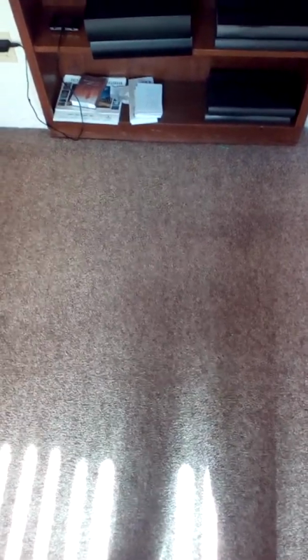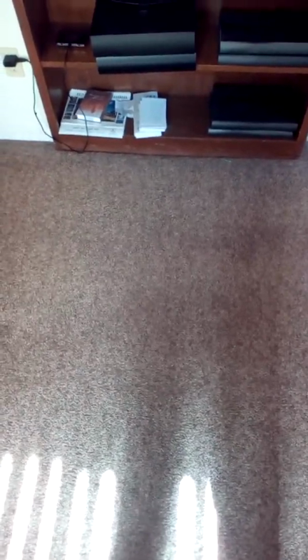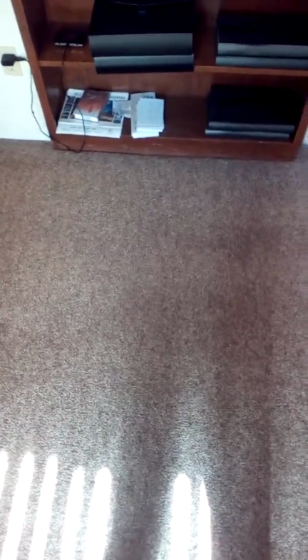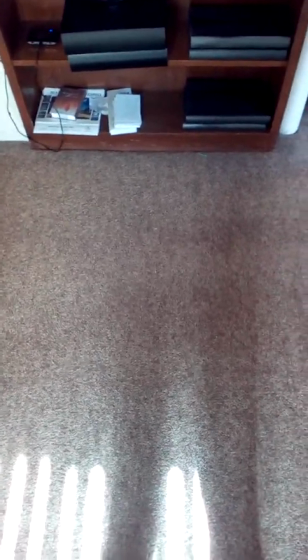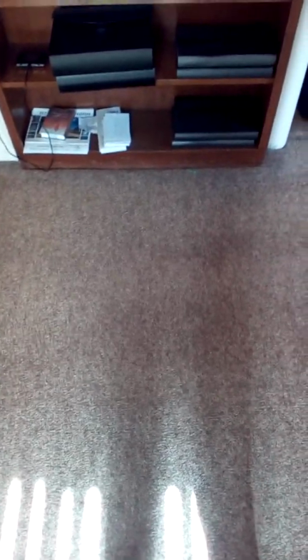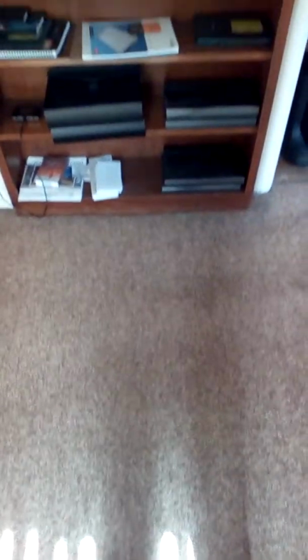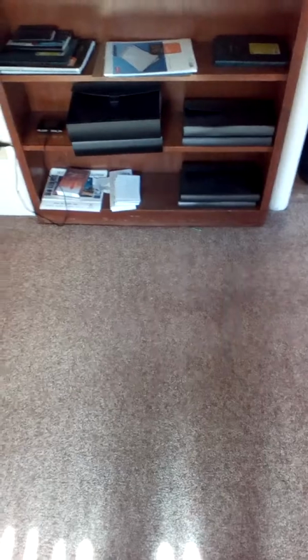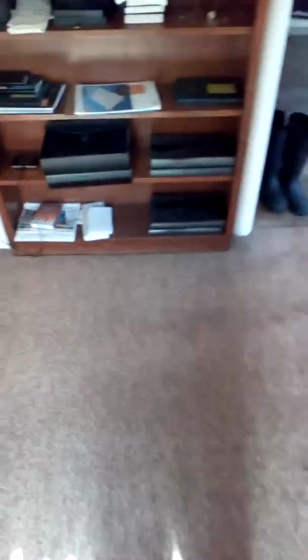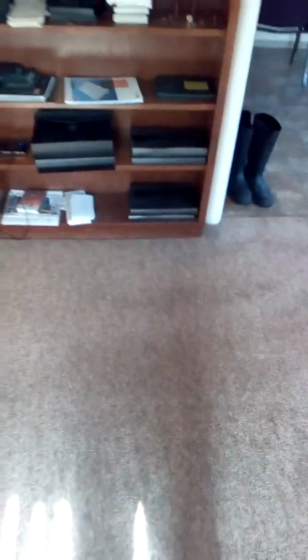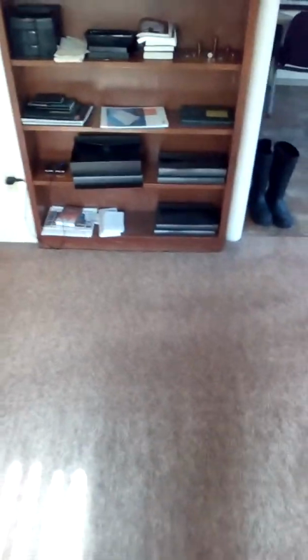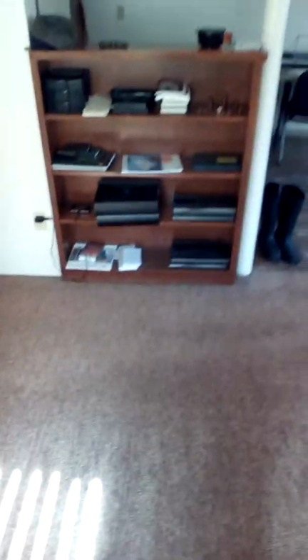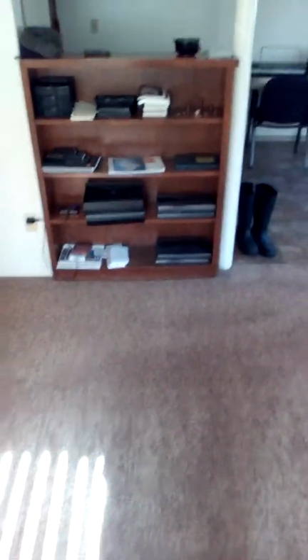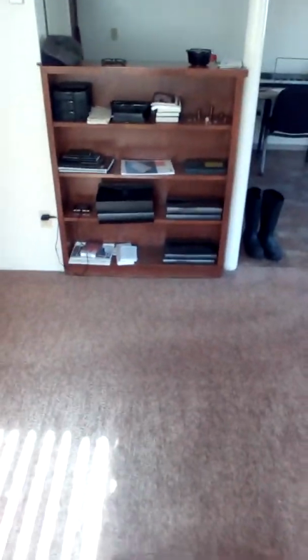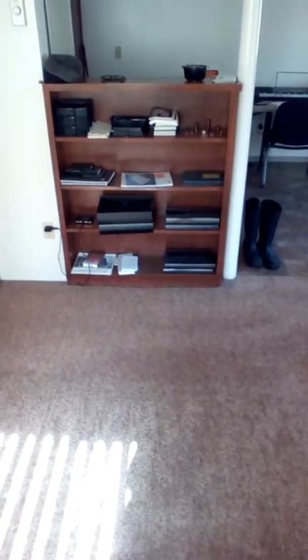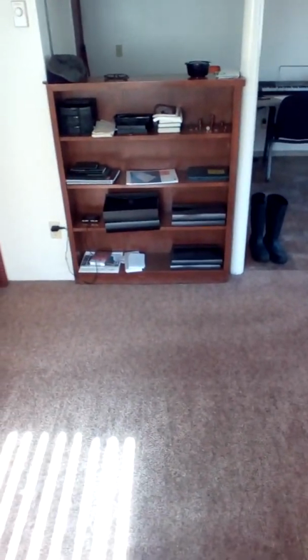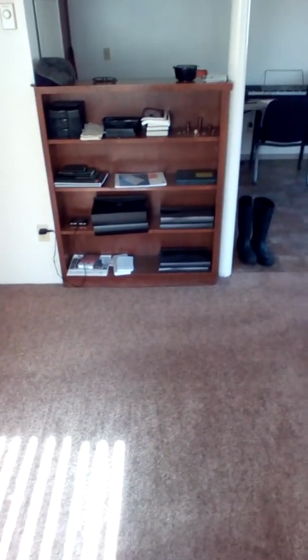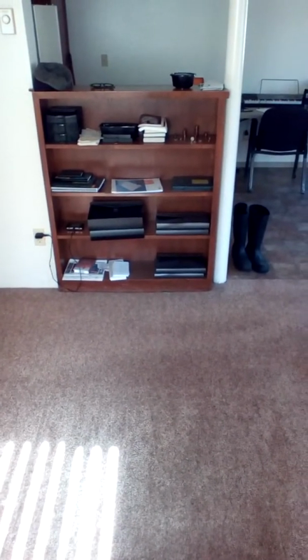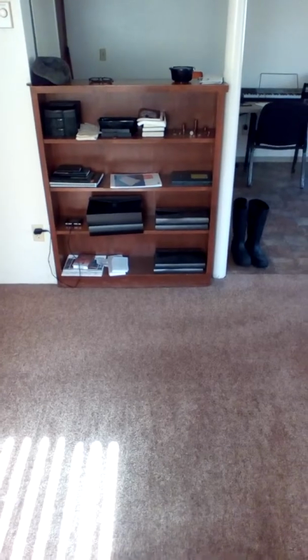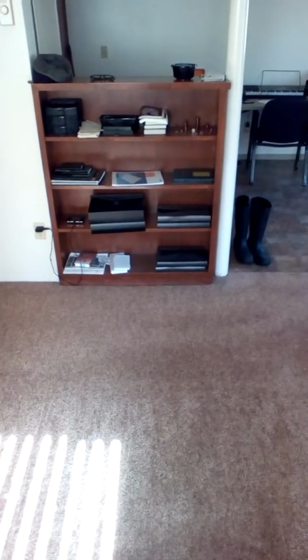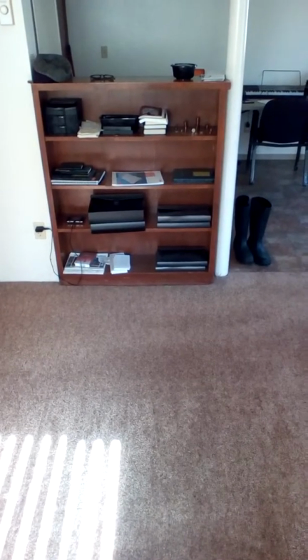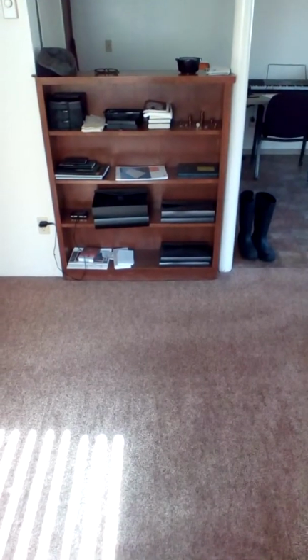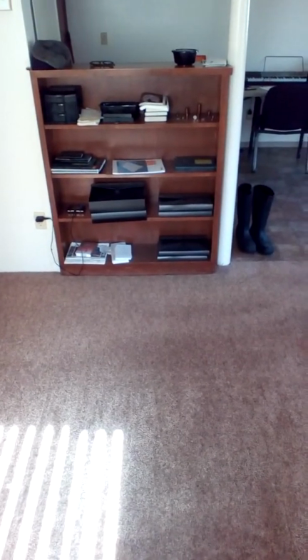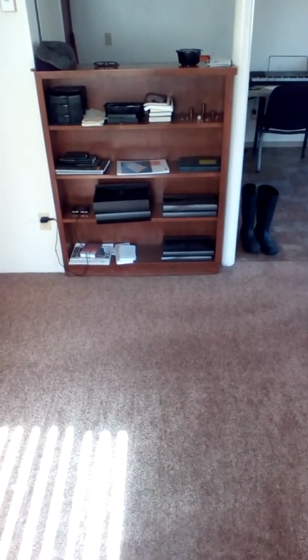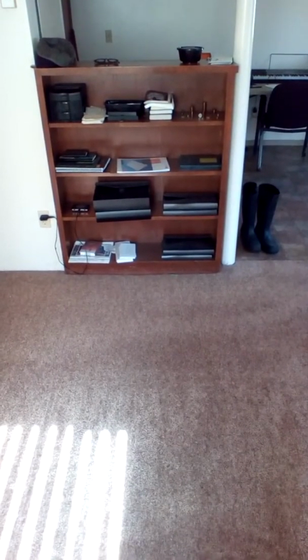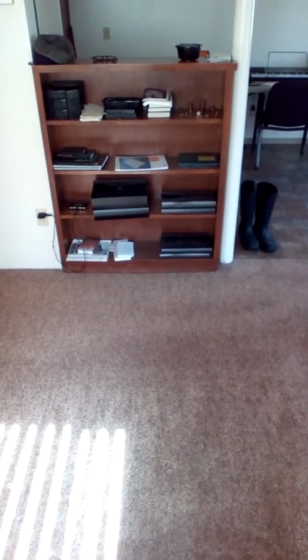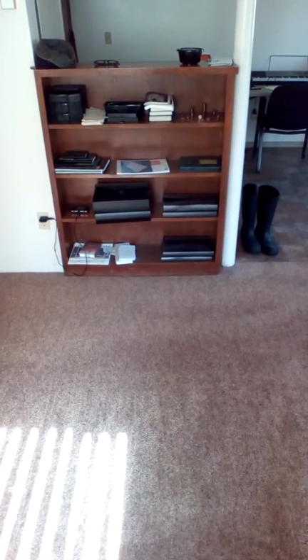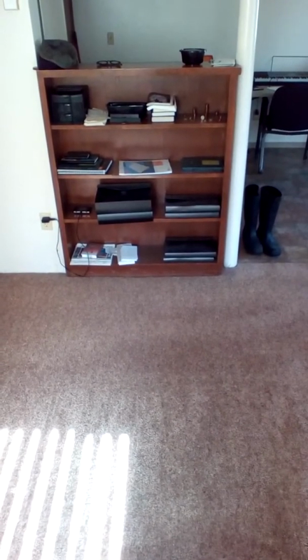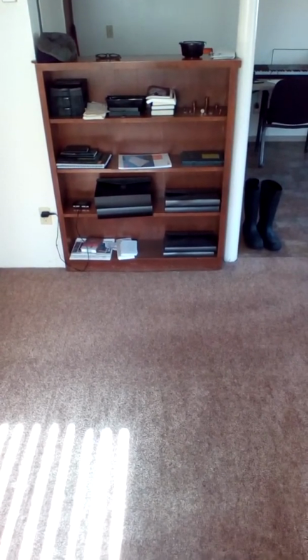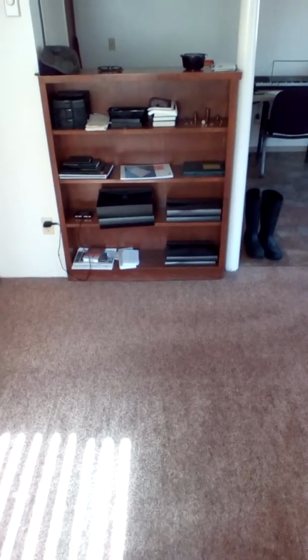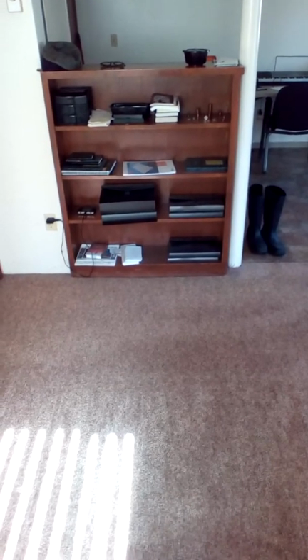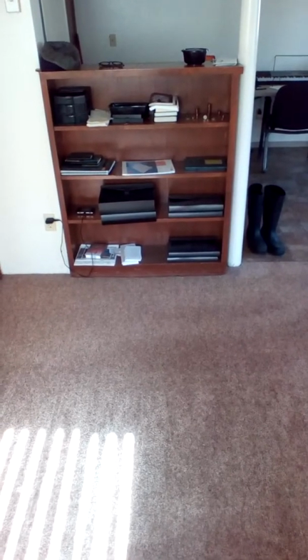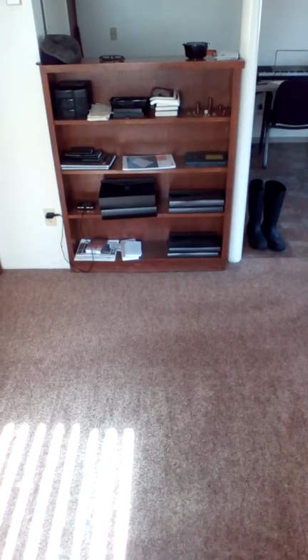Welcome once again to Registered Resident Occupant. As you can see here, I've got a casing in my residence. It's adjacent to my music, dining, foyer, kitchen, and office there.